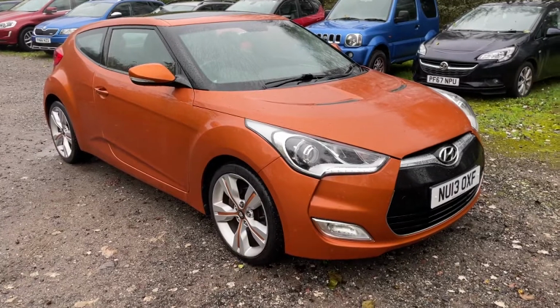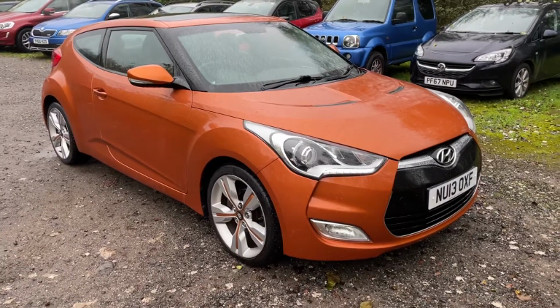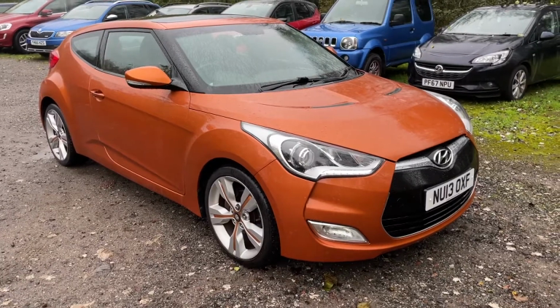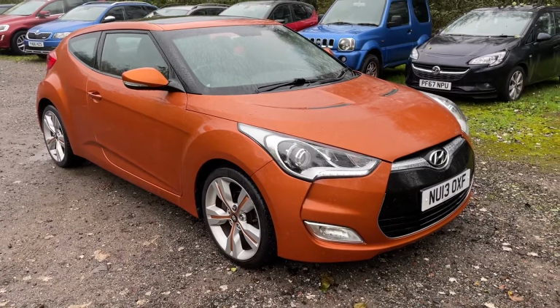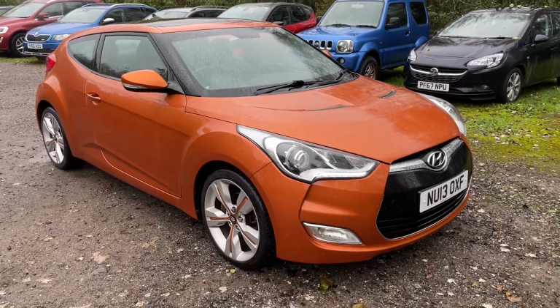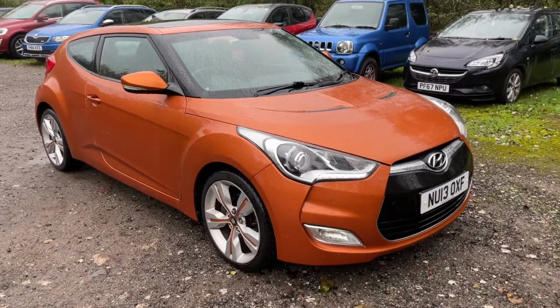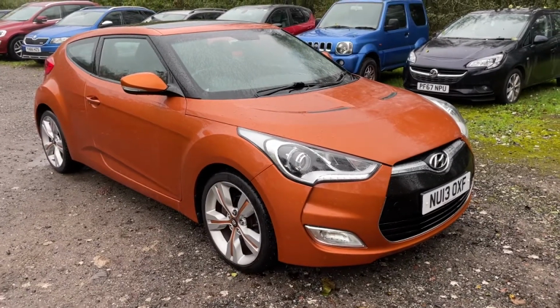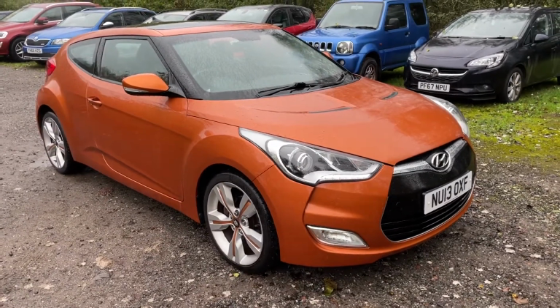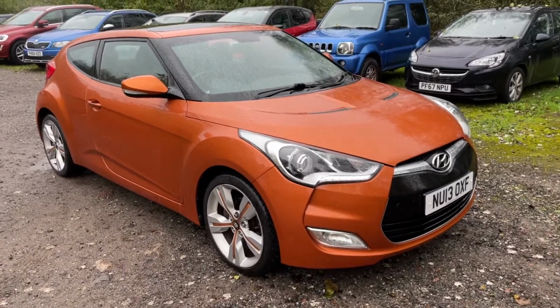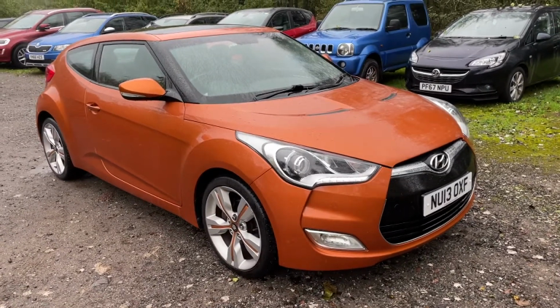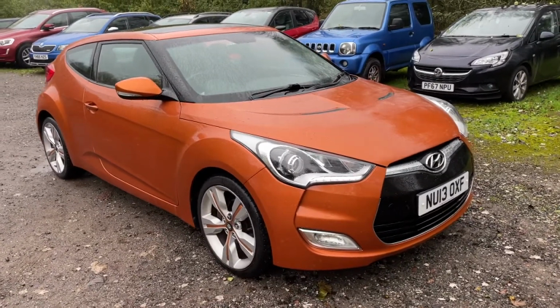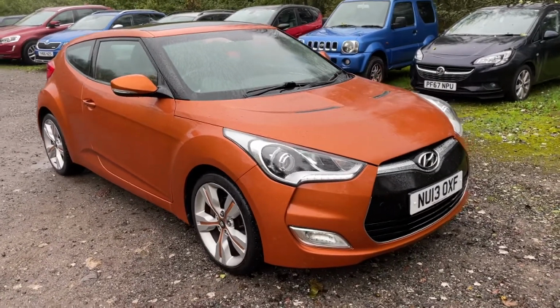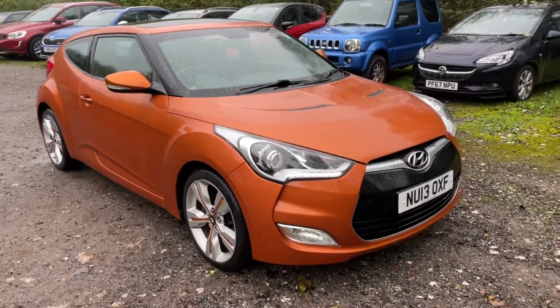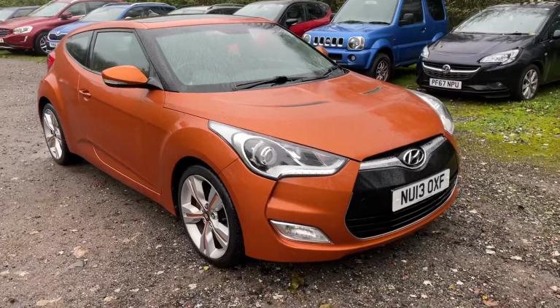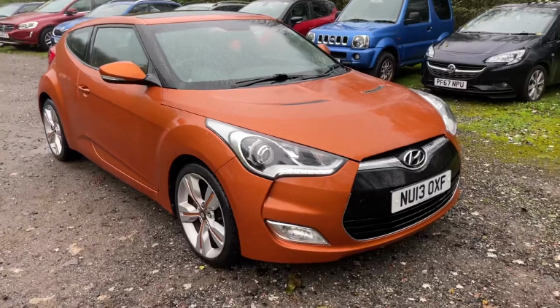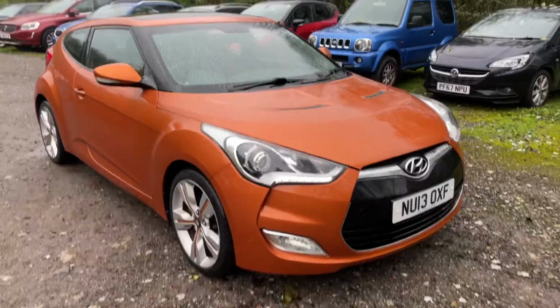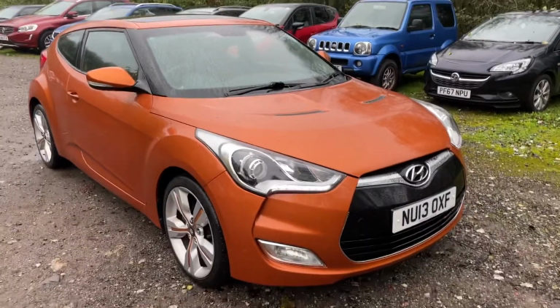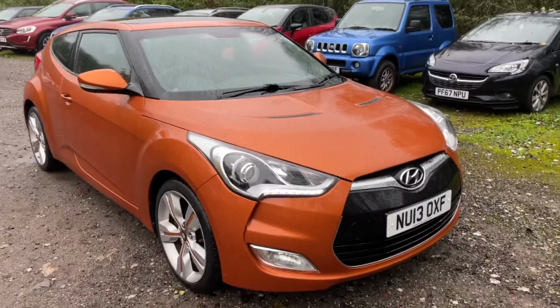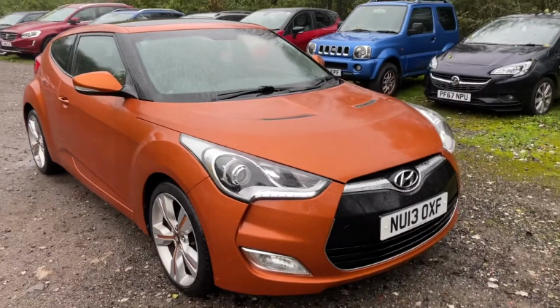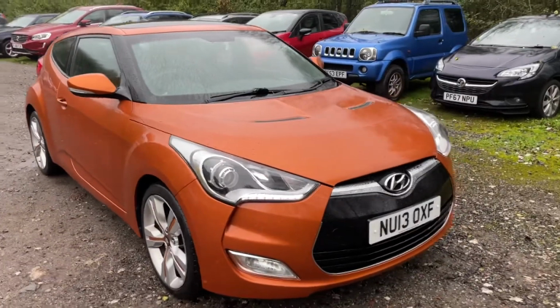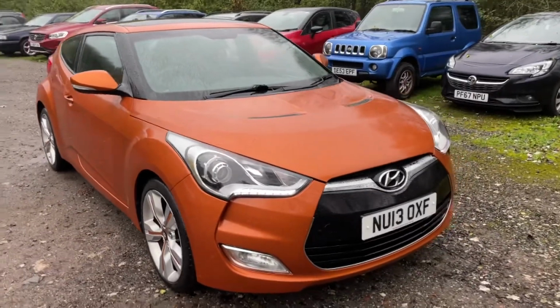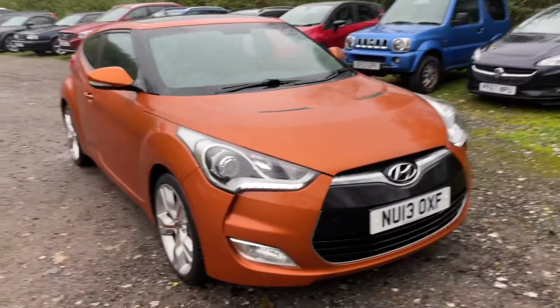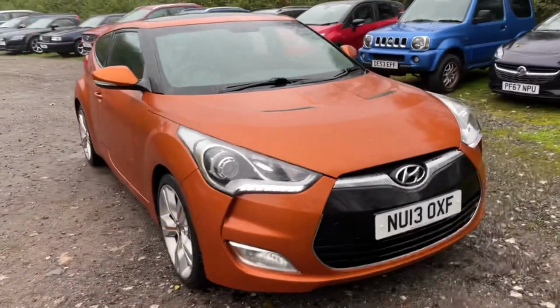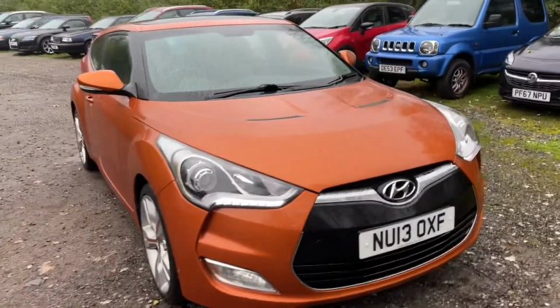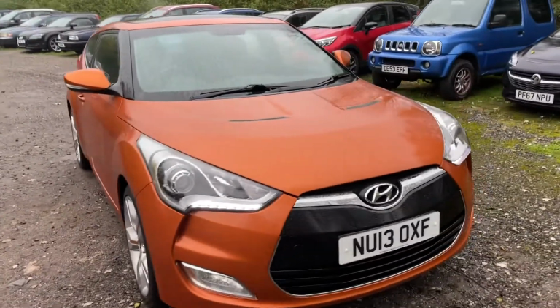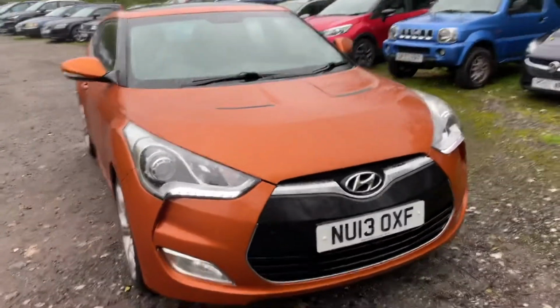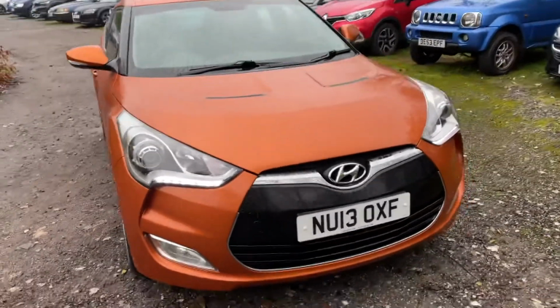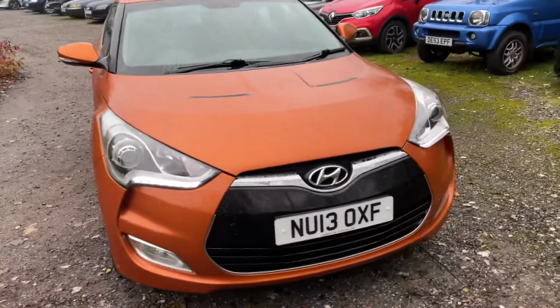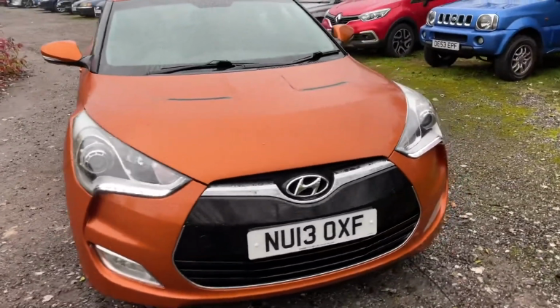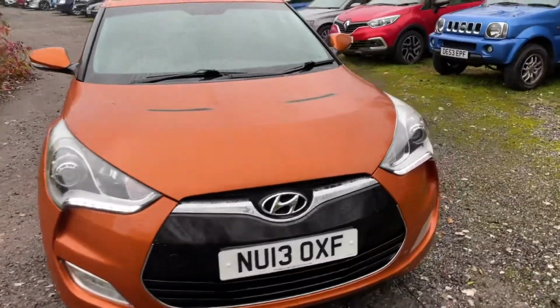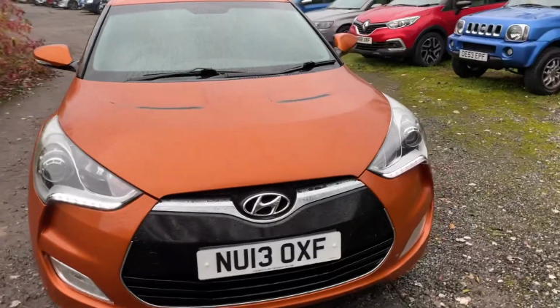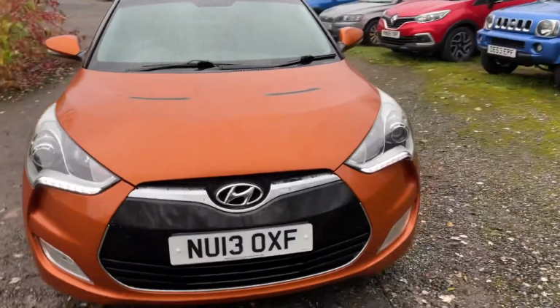Here we have something a bit different. It's a Hyundai Veloster Sport. It's only done 35,000 miles, has a full service history, and looks great in this burnt orange.